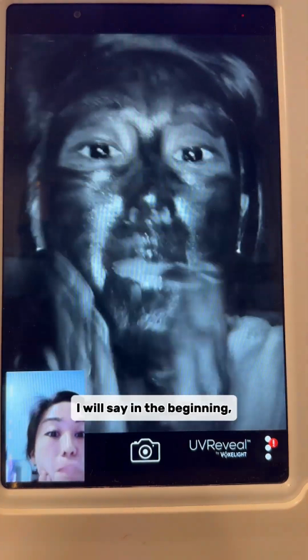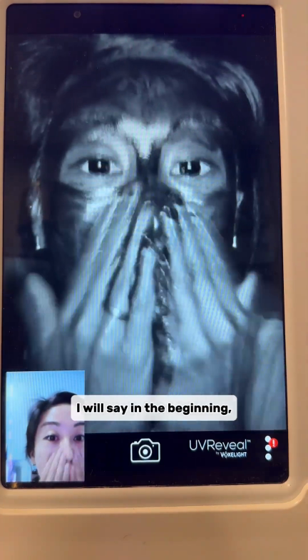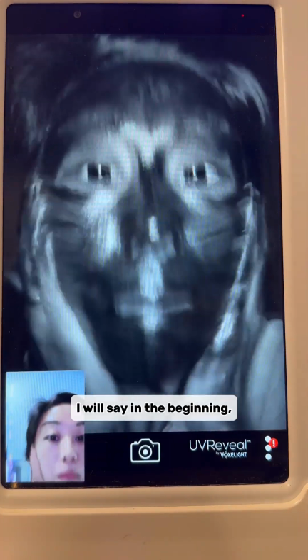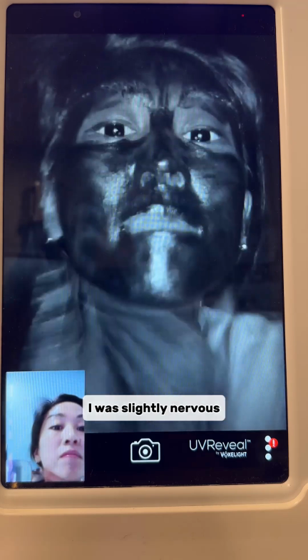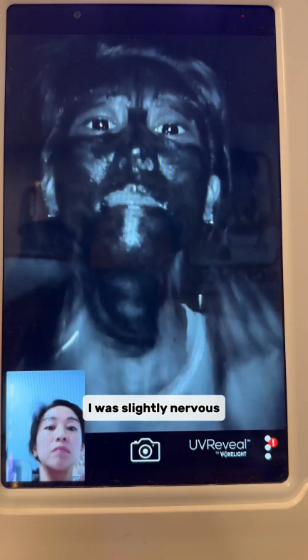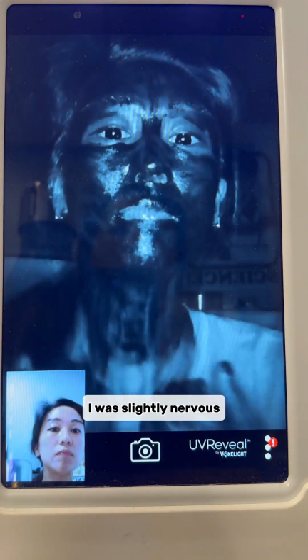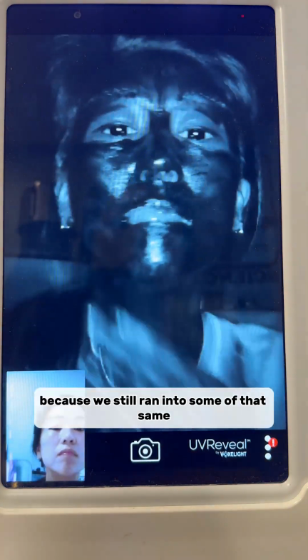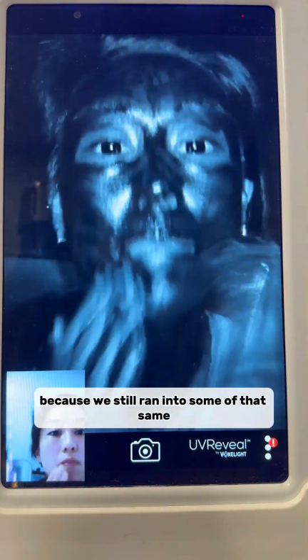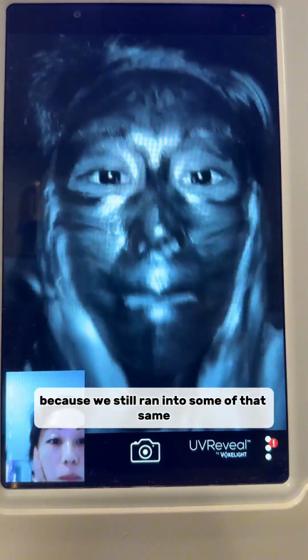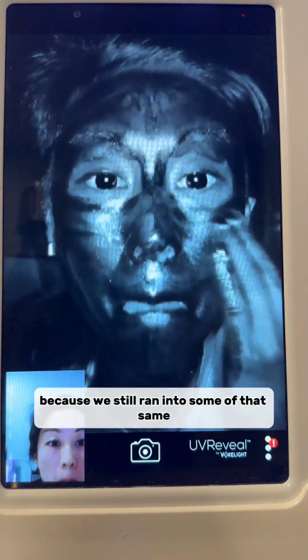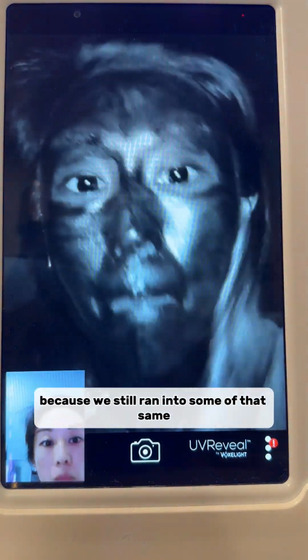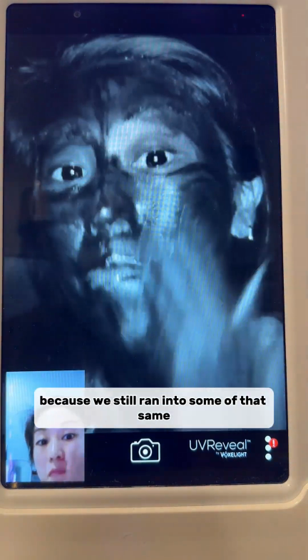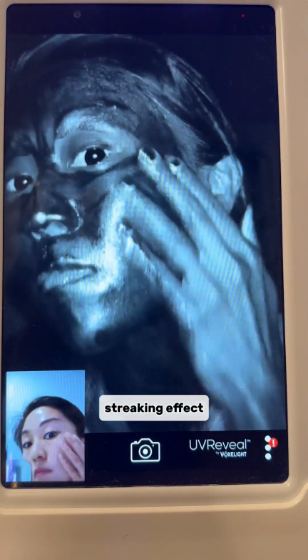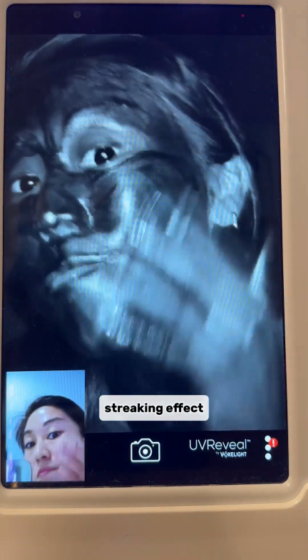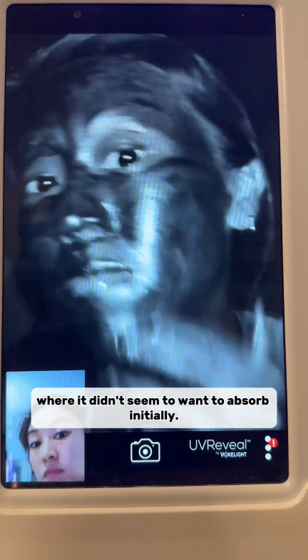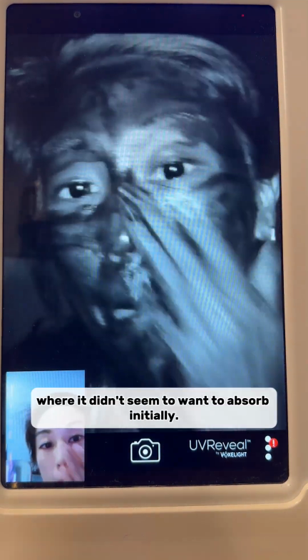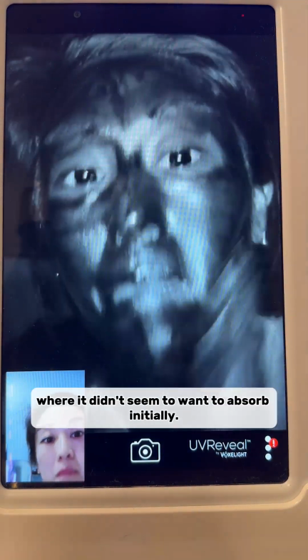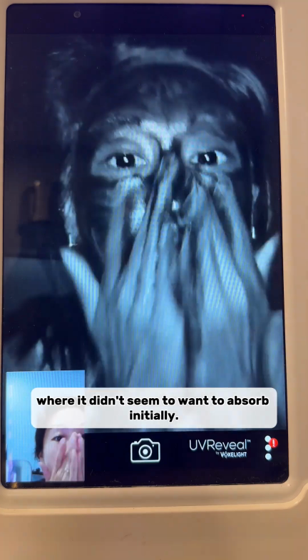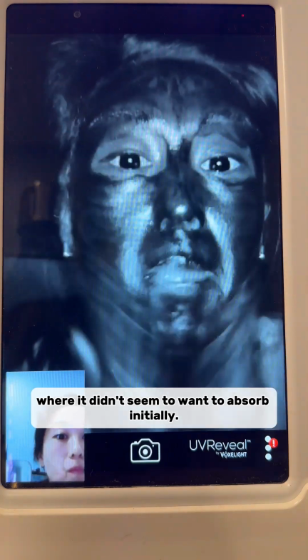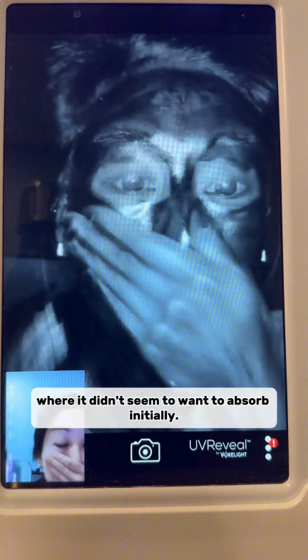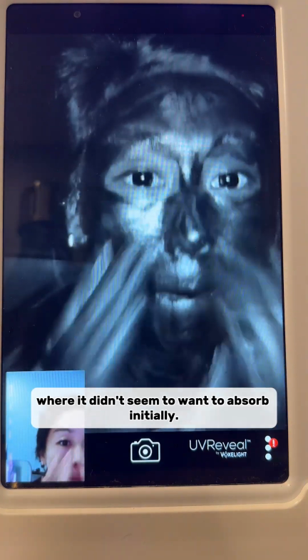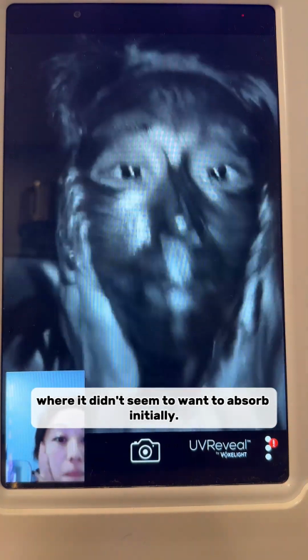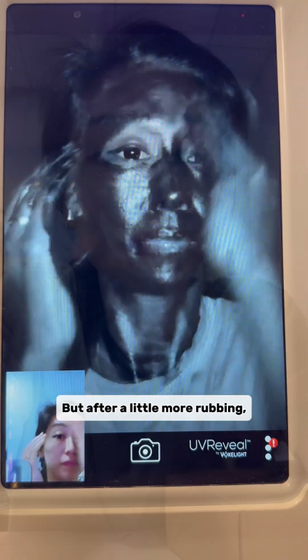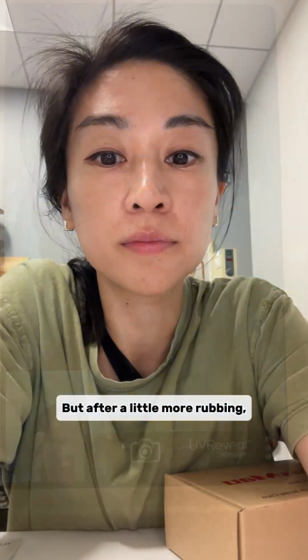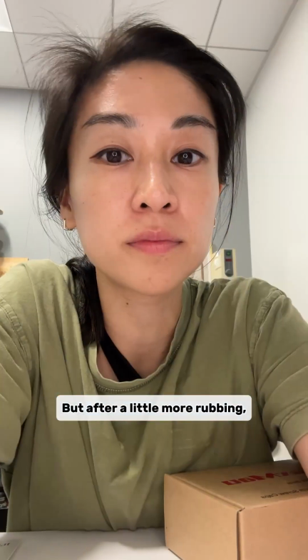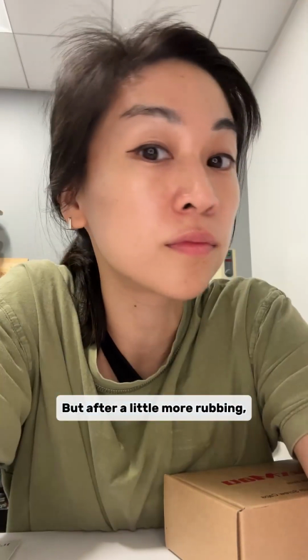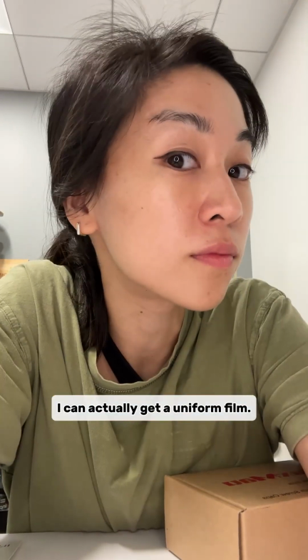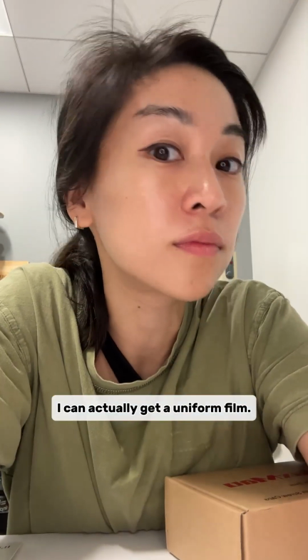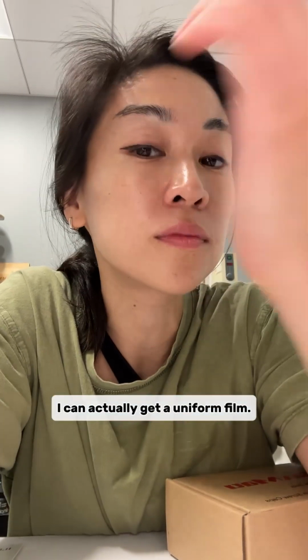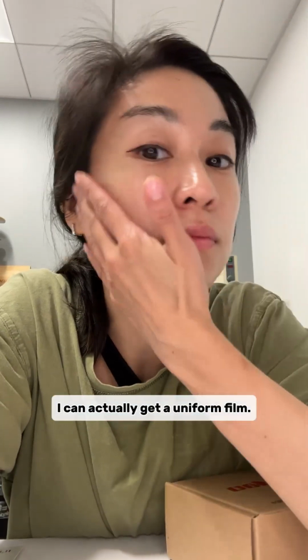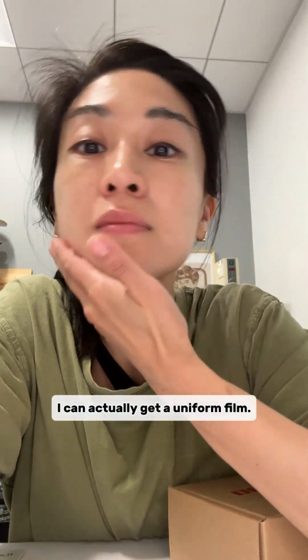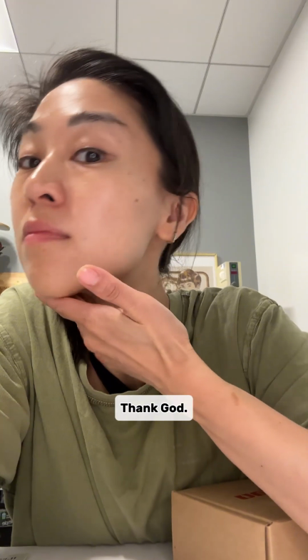In the beginning I was slightly nervous because we still ran into some of that same streaking effect — it didn't seem to want to absorb initially — but after a little more rubbing I could actually get a uniform film. Thank god.